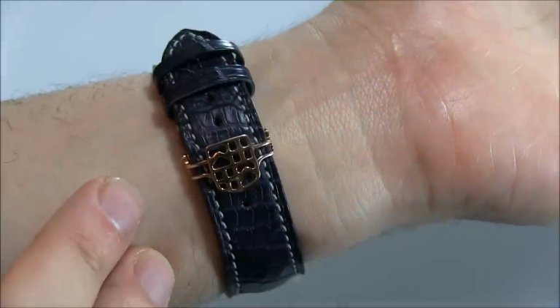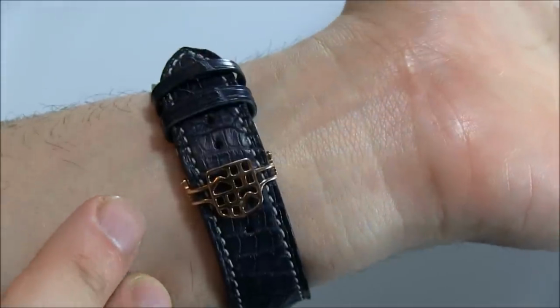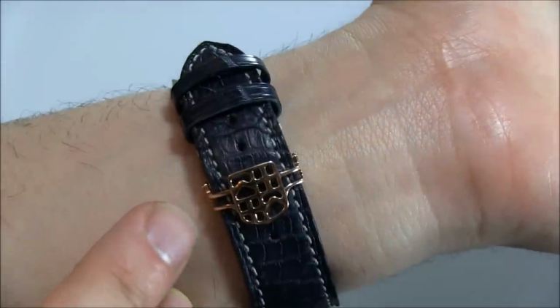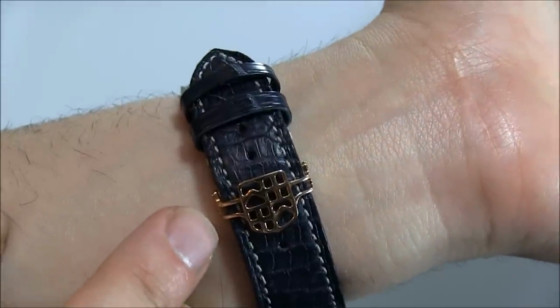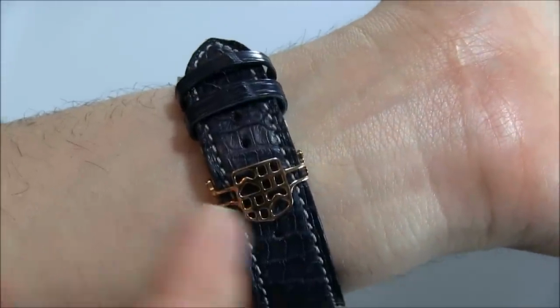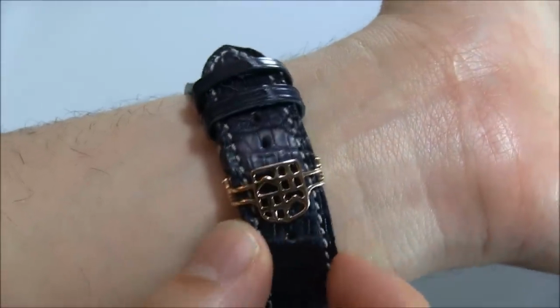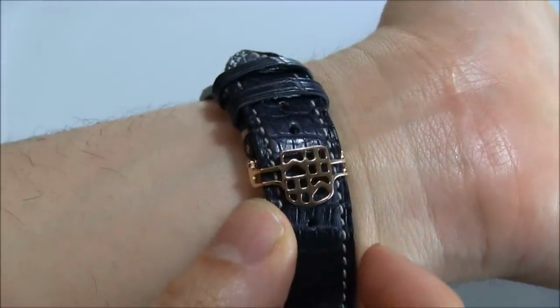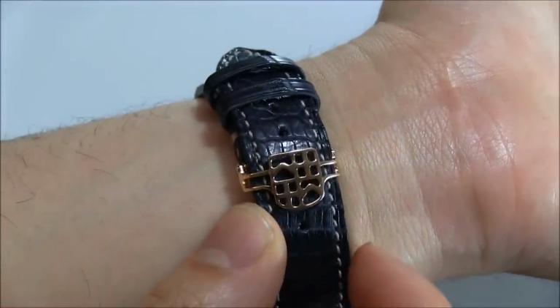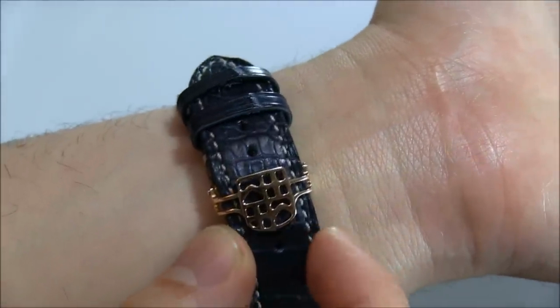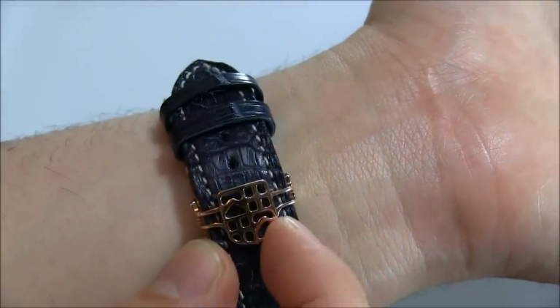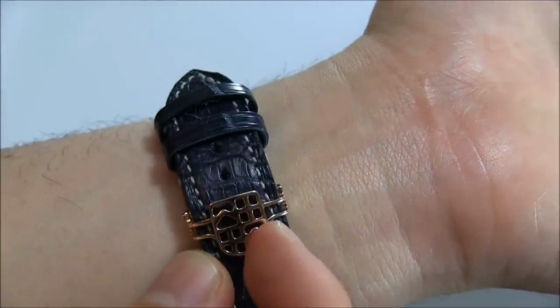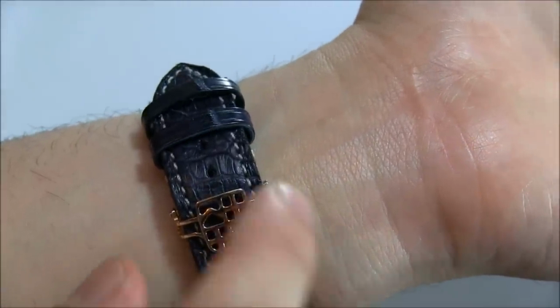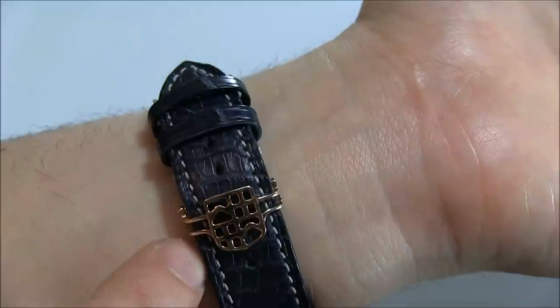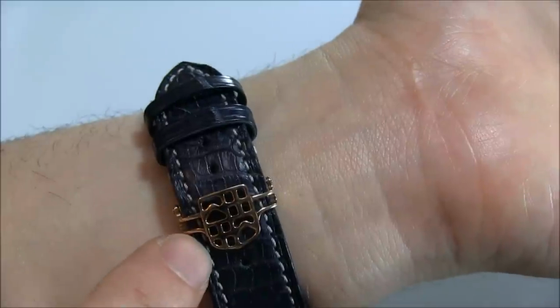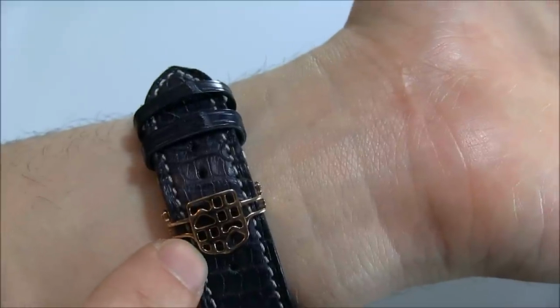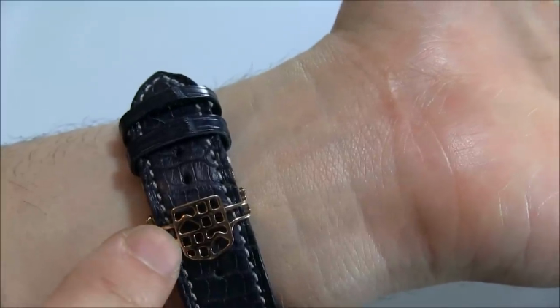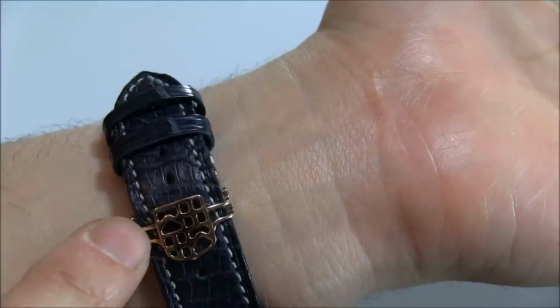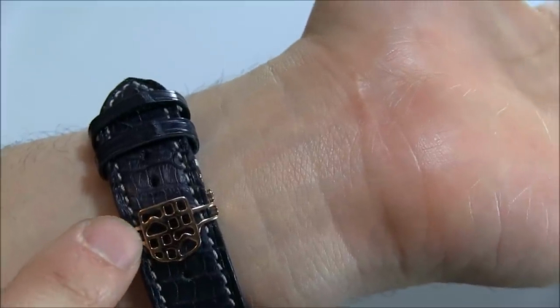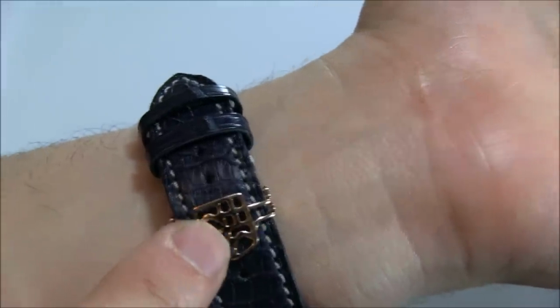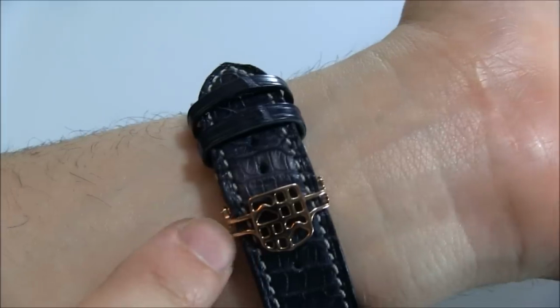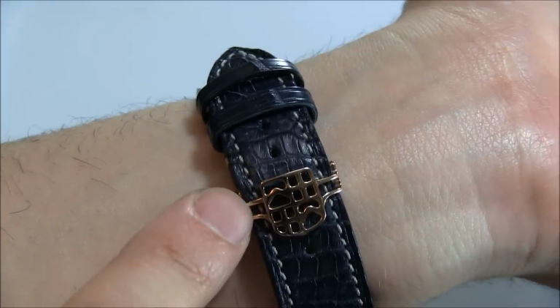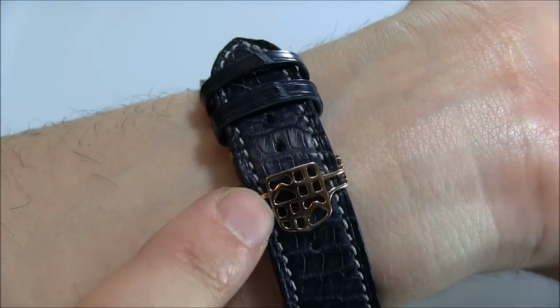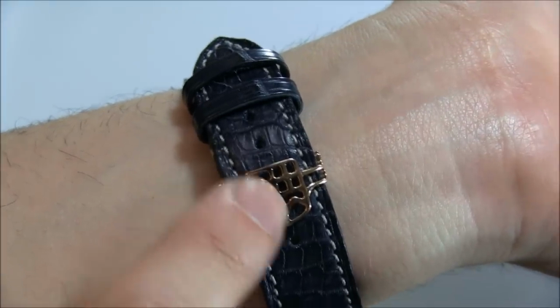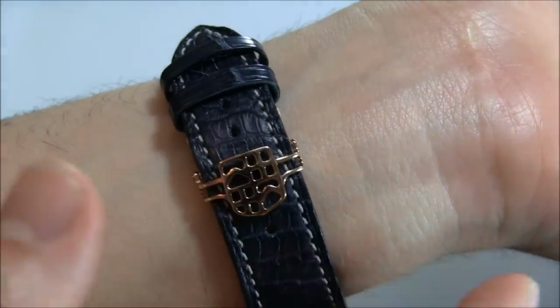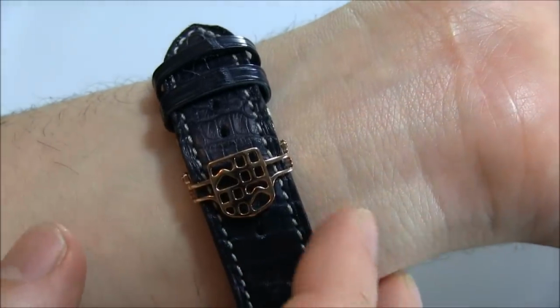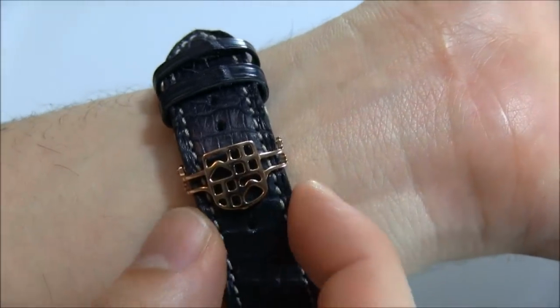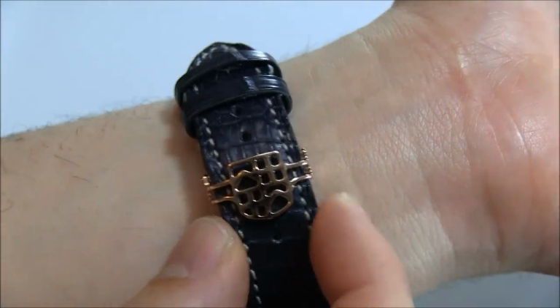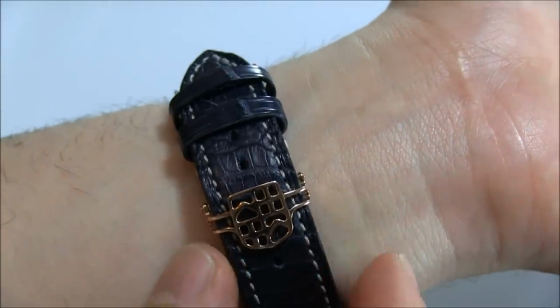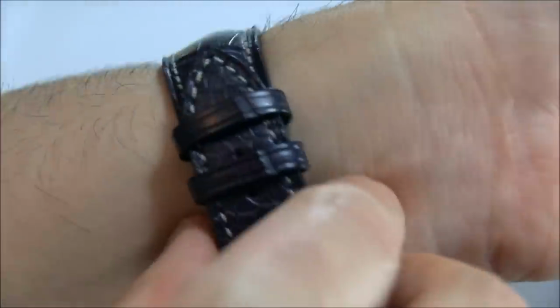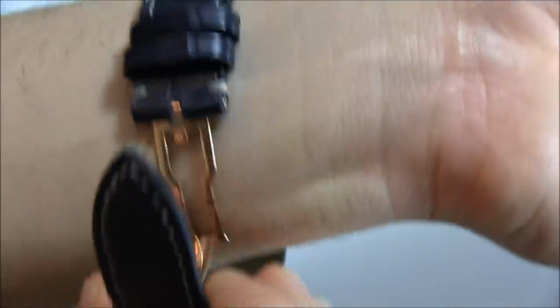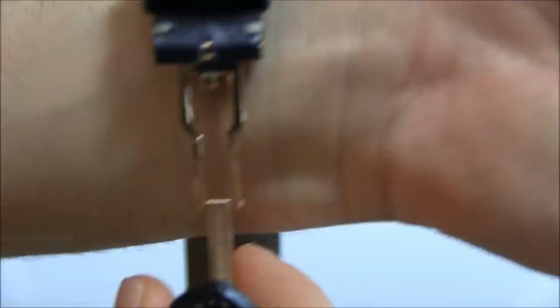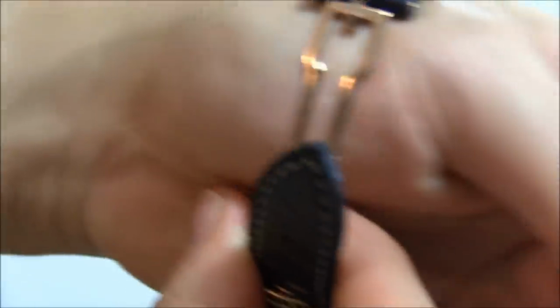Here you have one of Frédéric Constant's buckle styles. This one happens to be their logo — it's pretty much their logo there for the folding buckle.